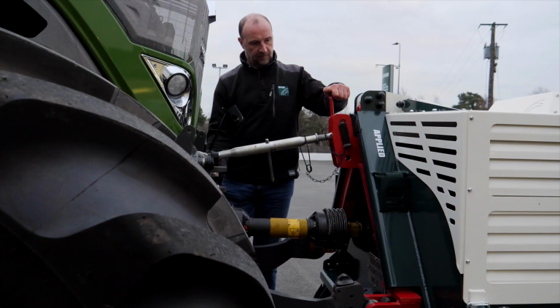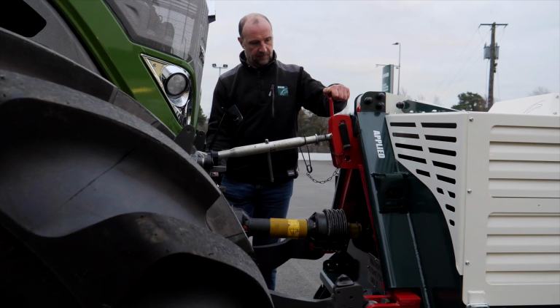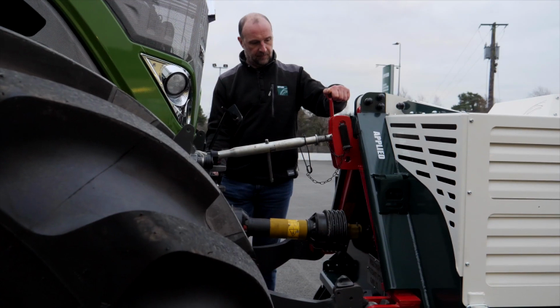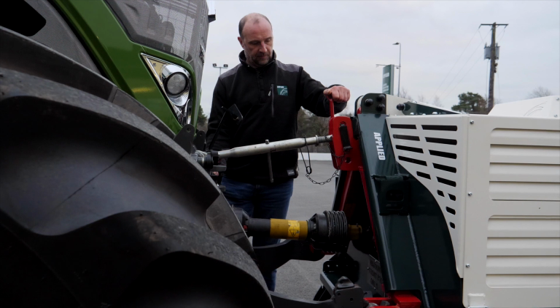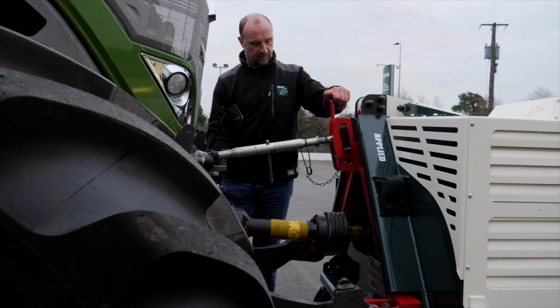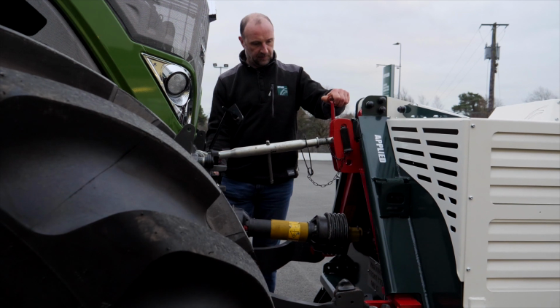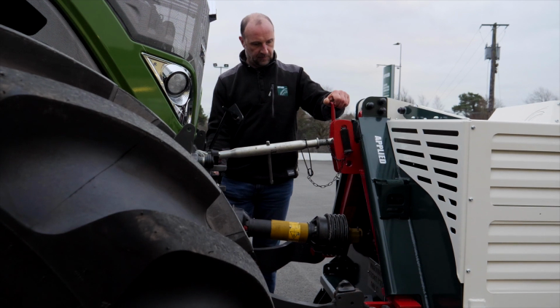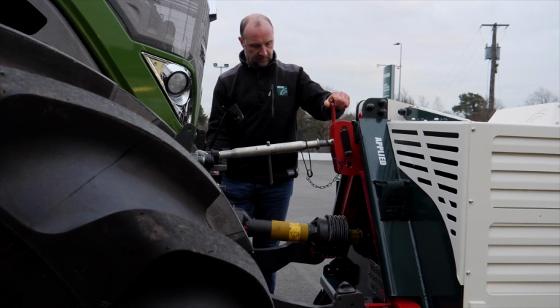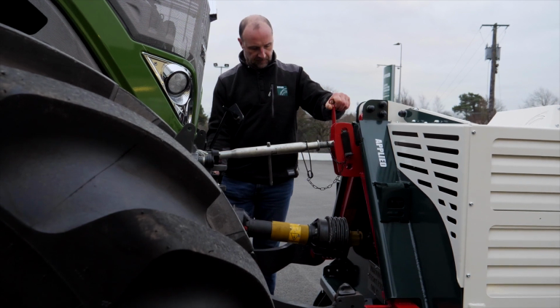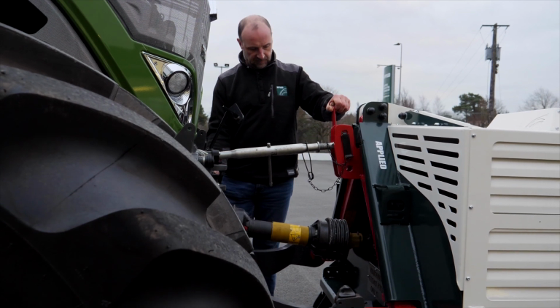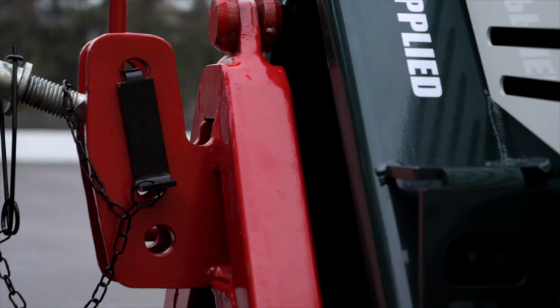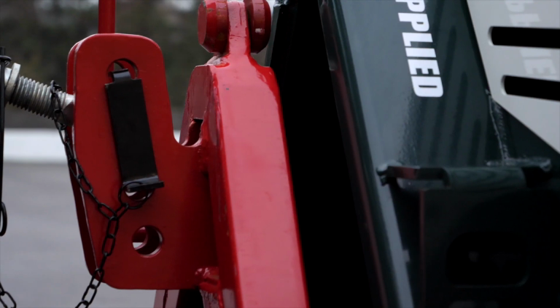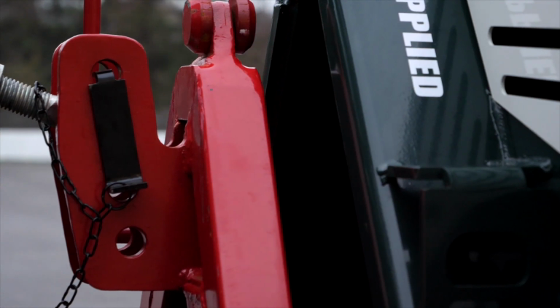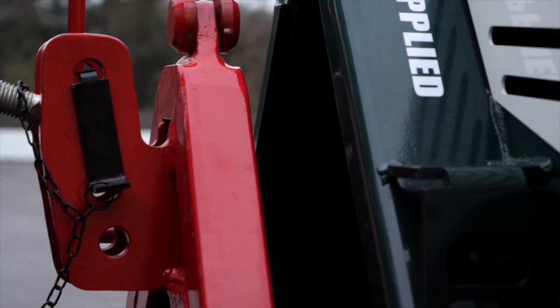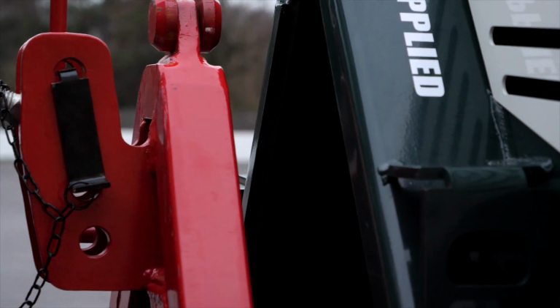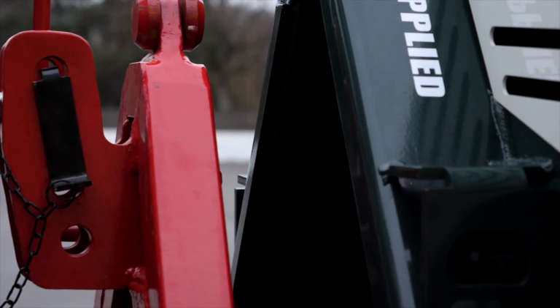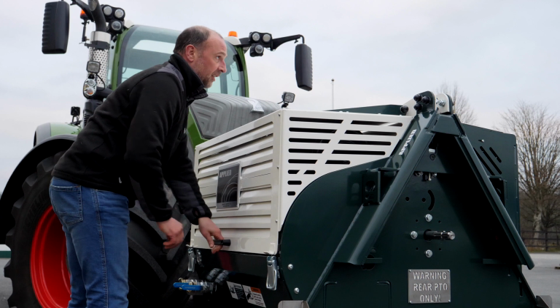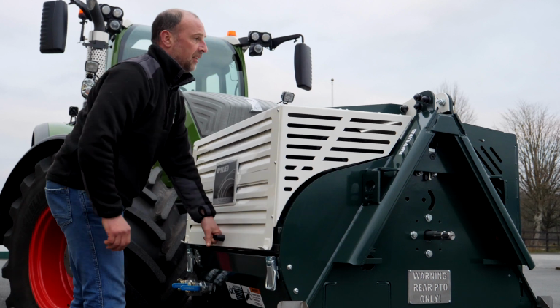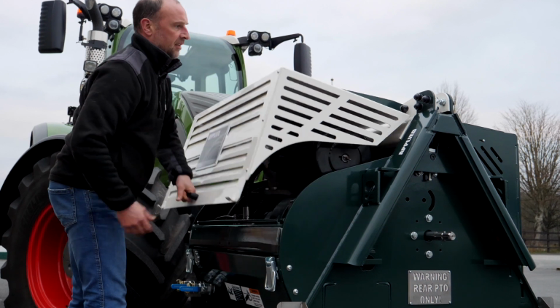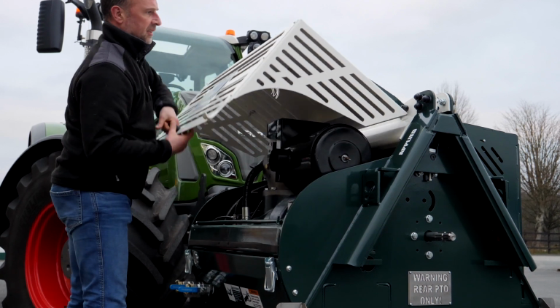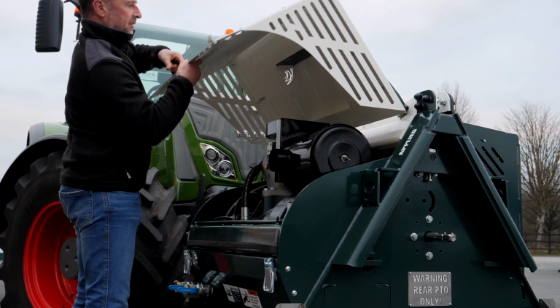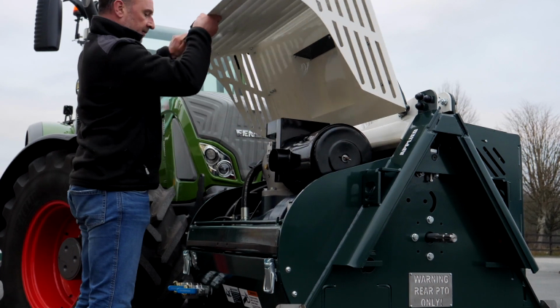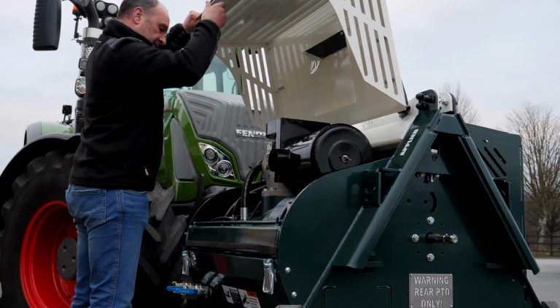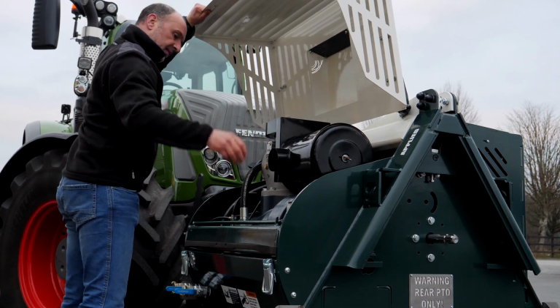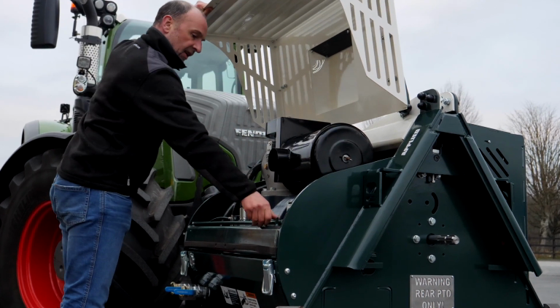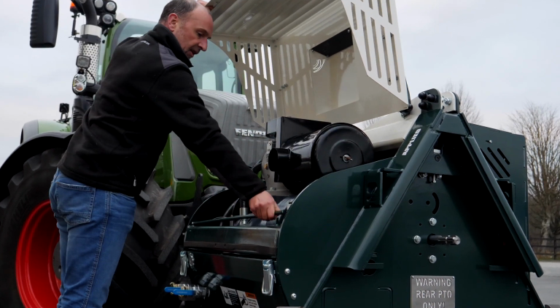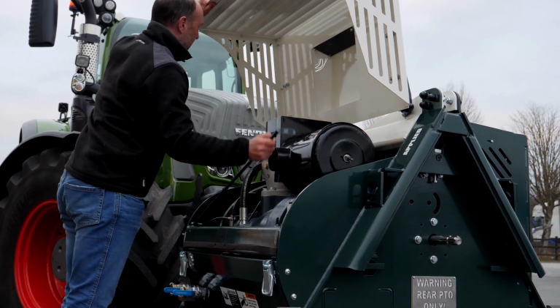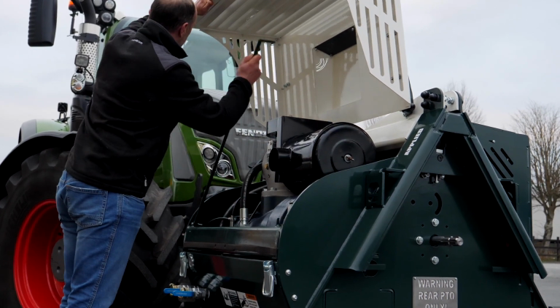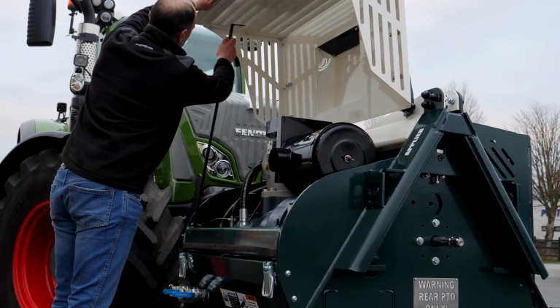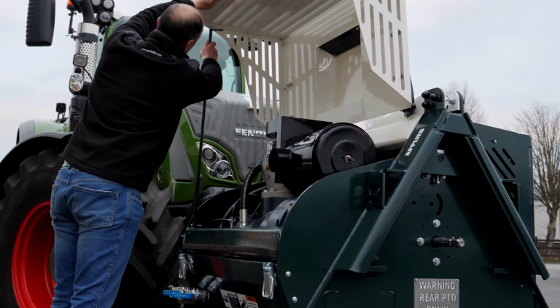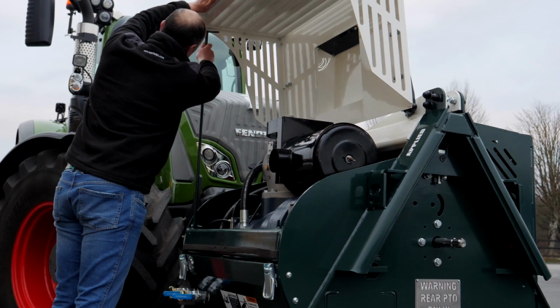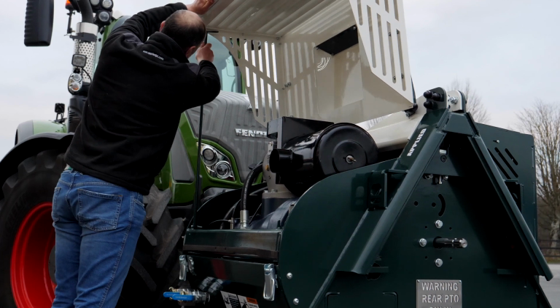The detachable airframe means it can be mounted and taken off your tractor quickly and easily. And when it comes to maintenance, all essential parts are easily accessible via a cover that's light and easy to open.